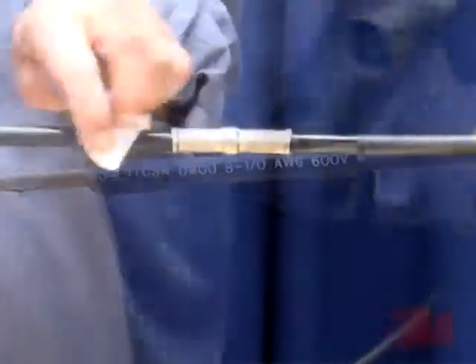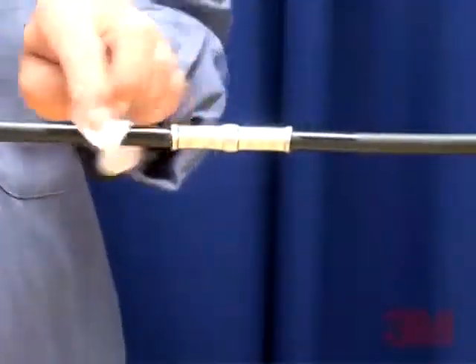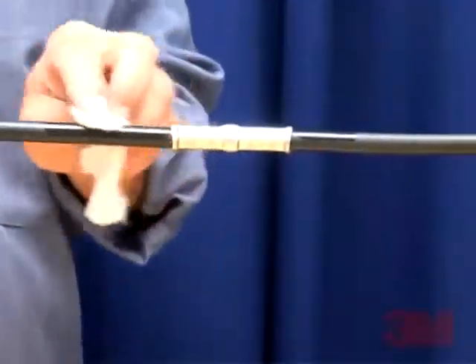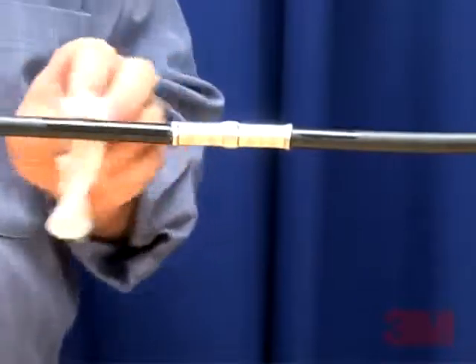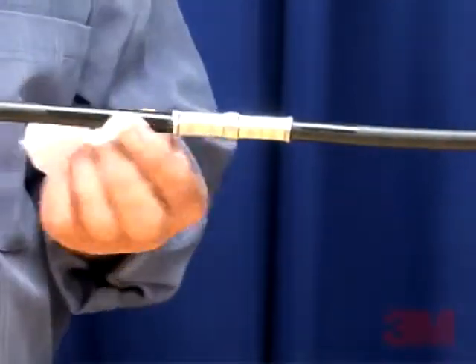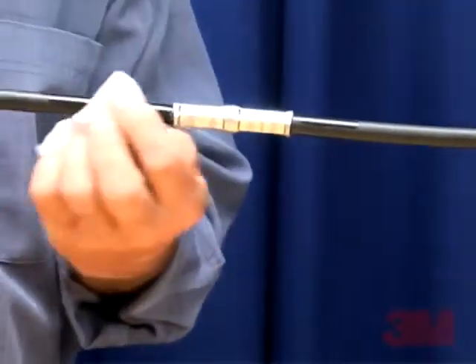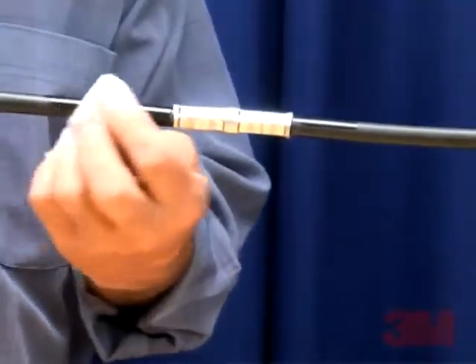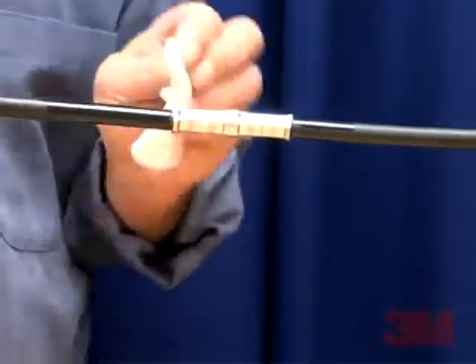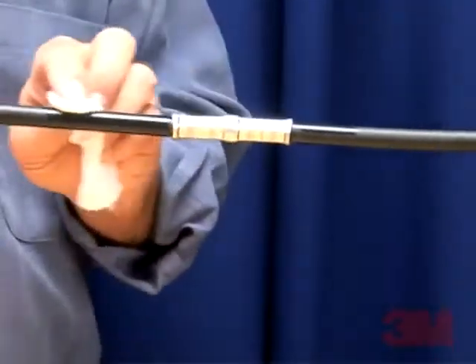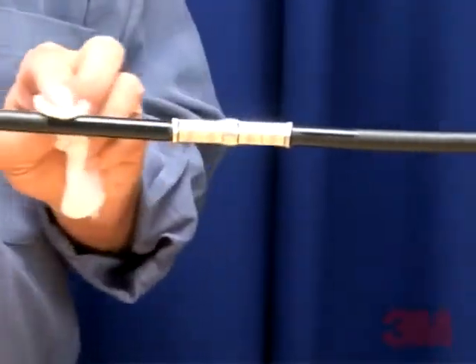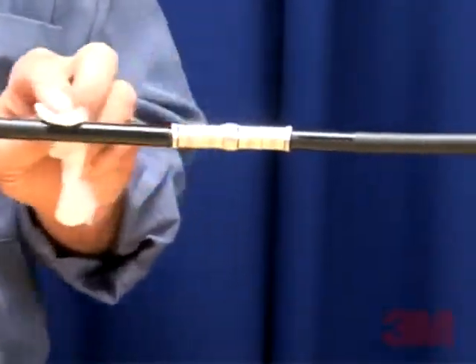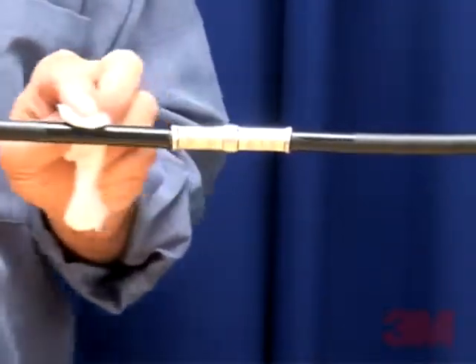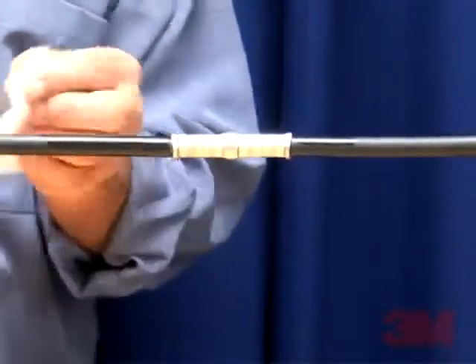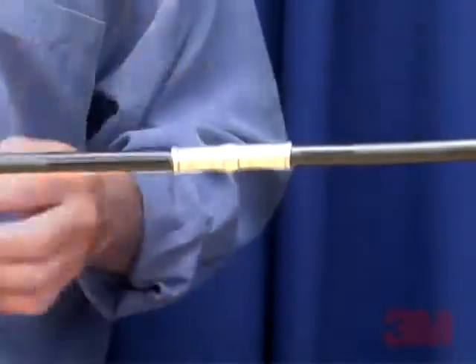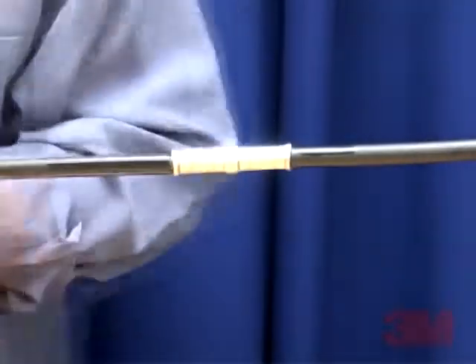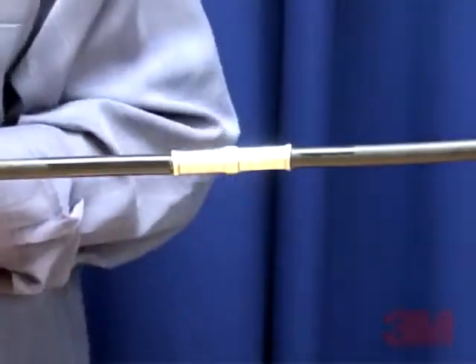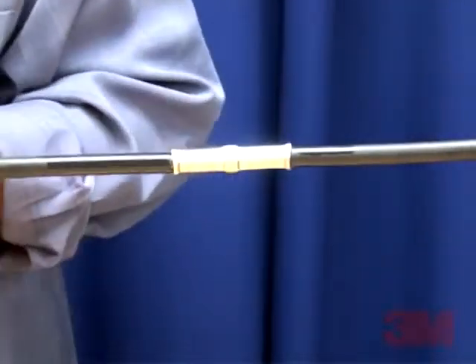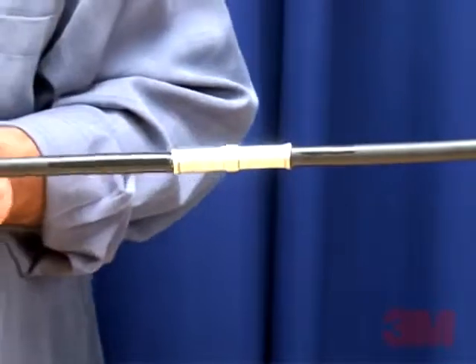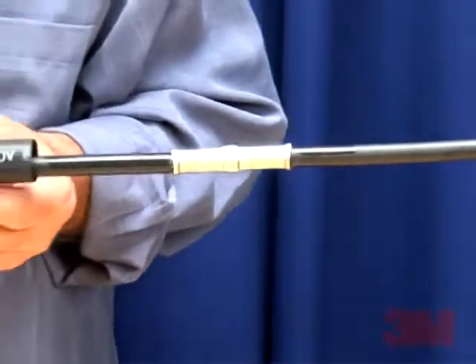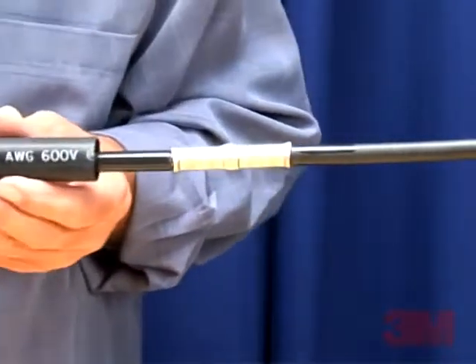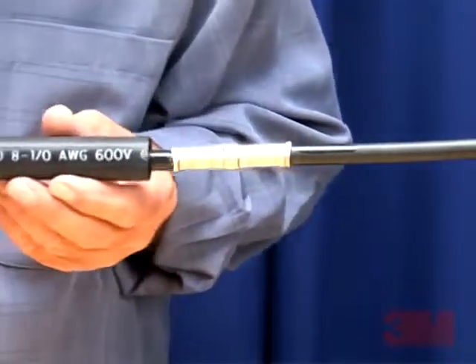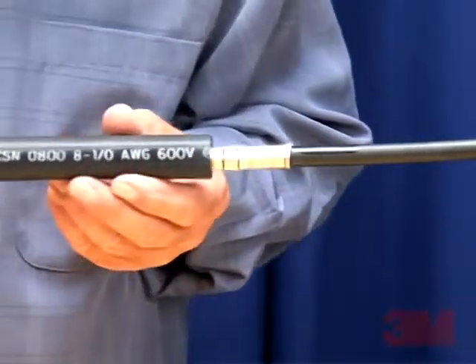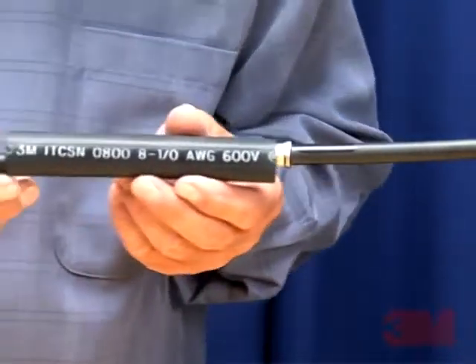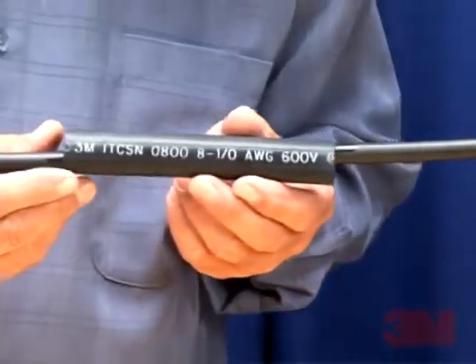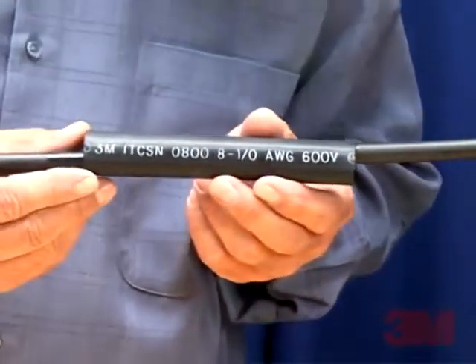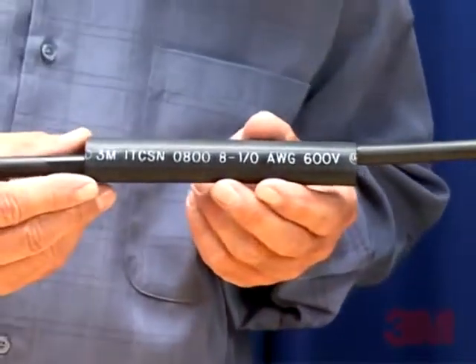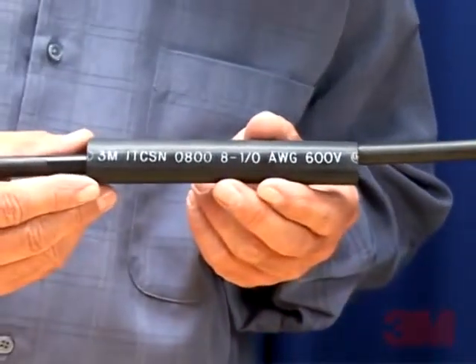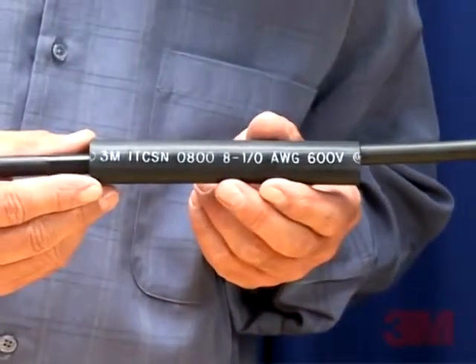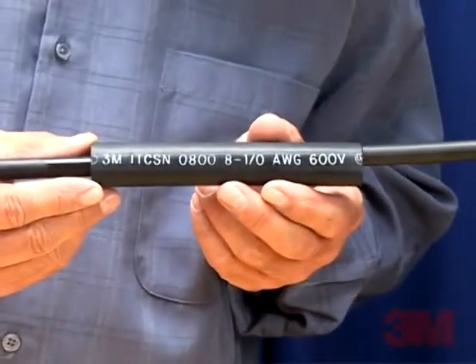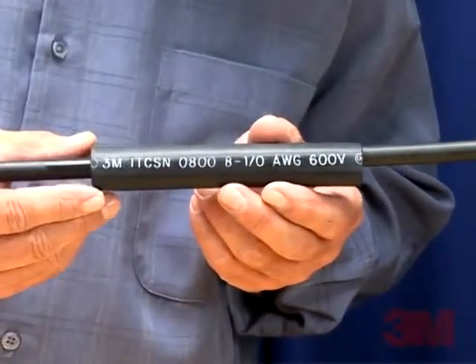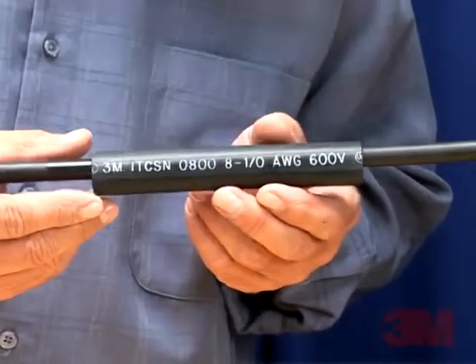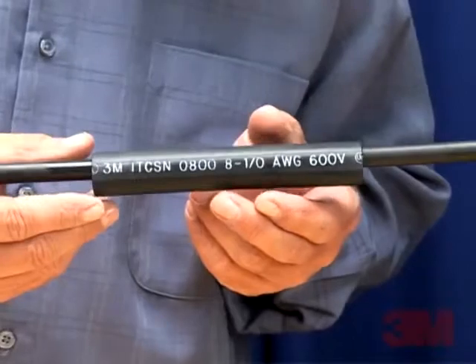Step 1: Thoroughly clean and prepare the cable according to the manufacturer's directions. Step 2: Slide the ITCSN cable sleeve onto the cable. Step 3: Install the connector if applicable.